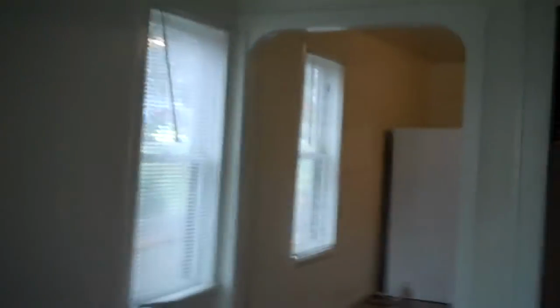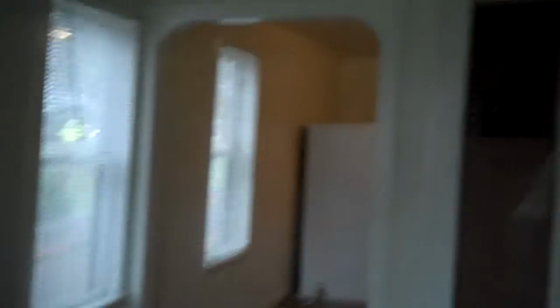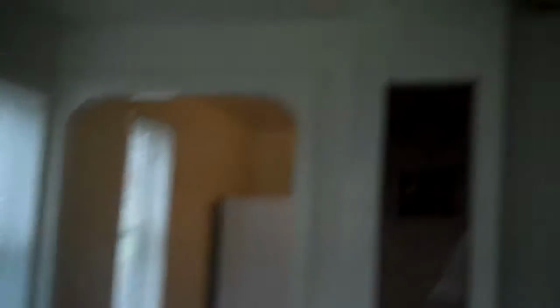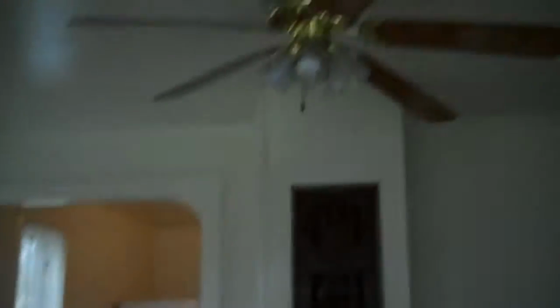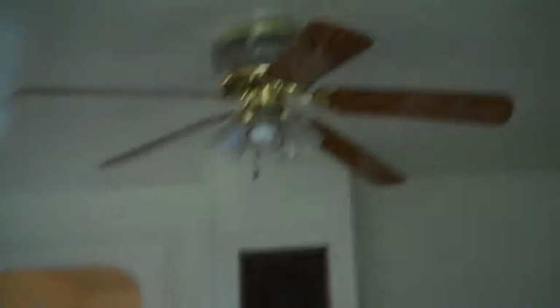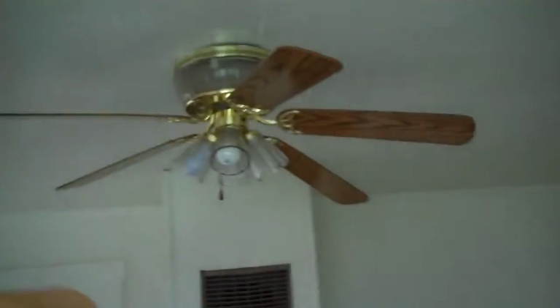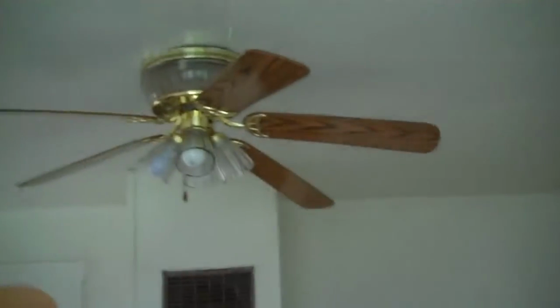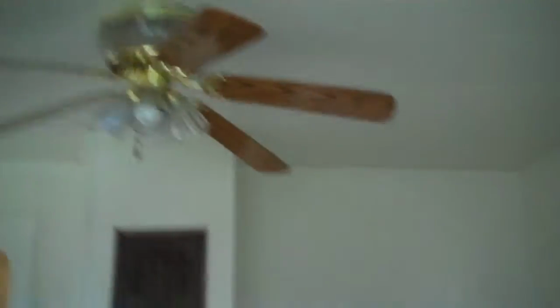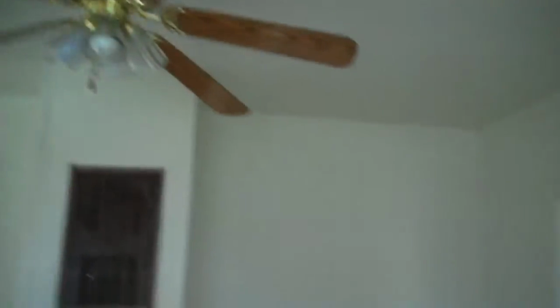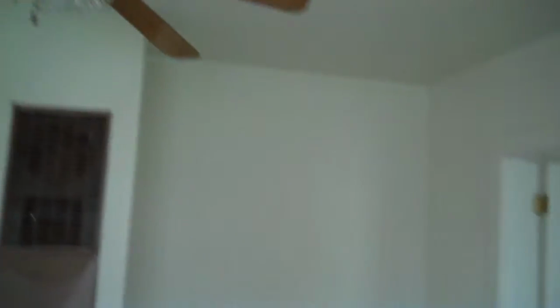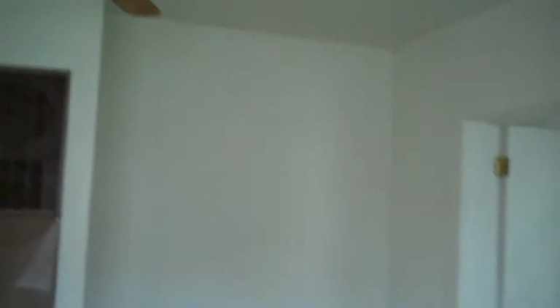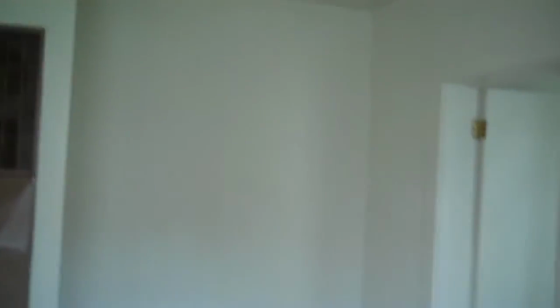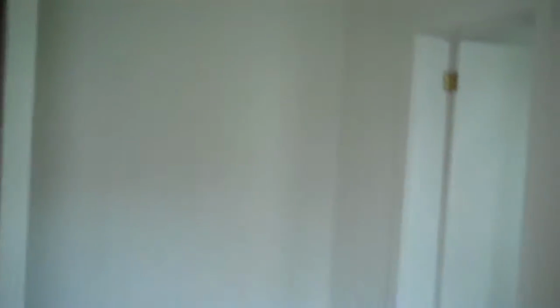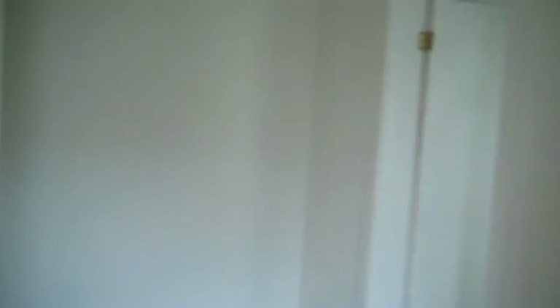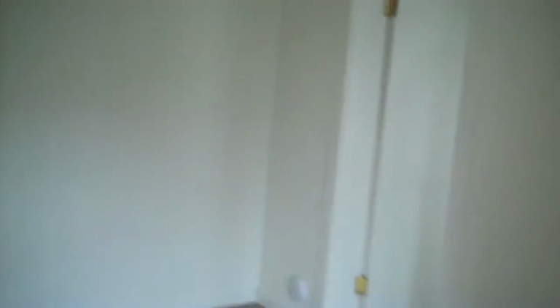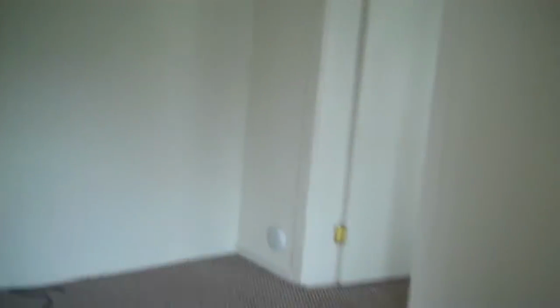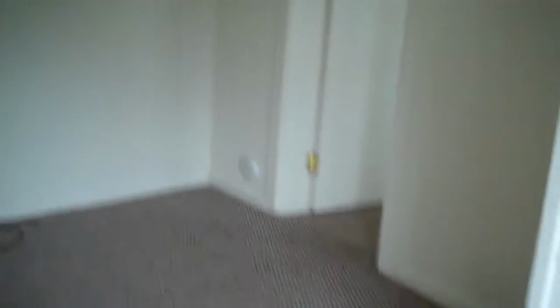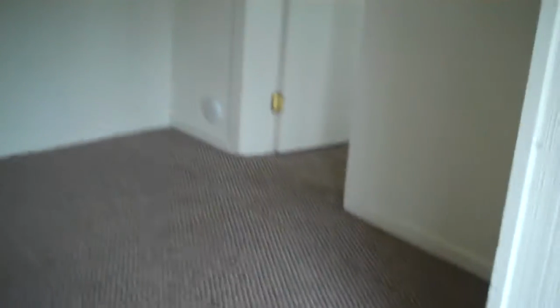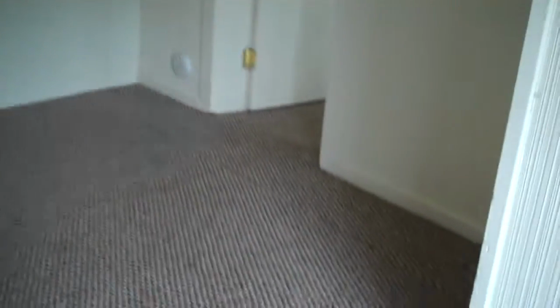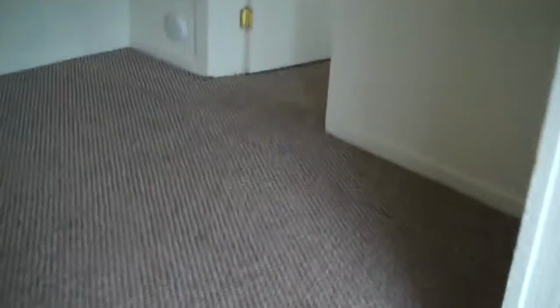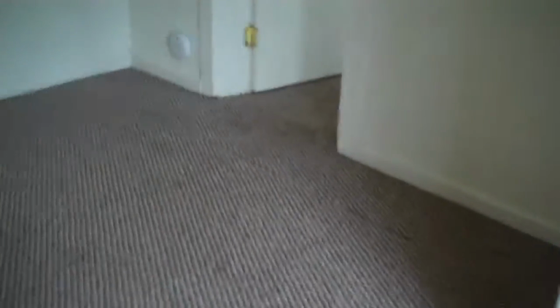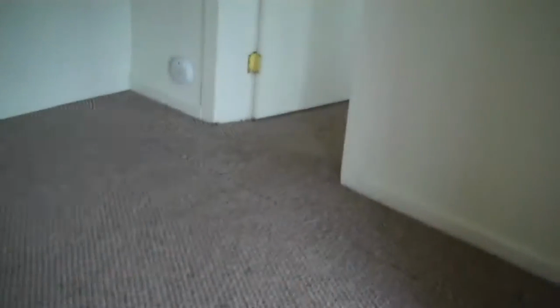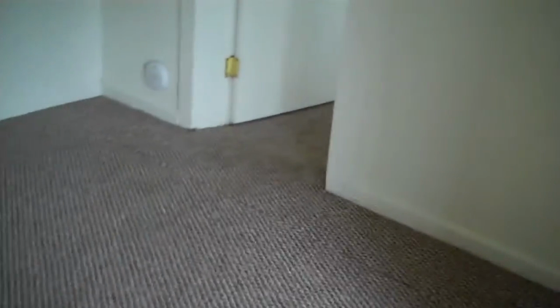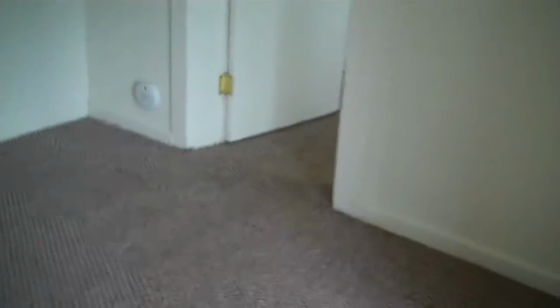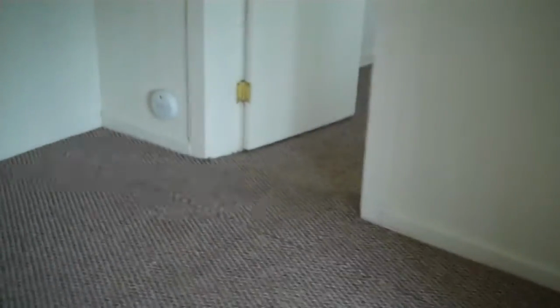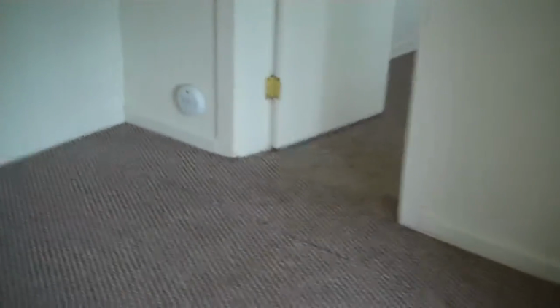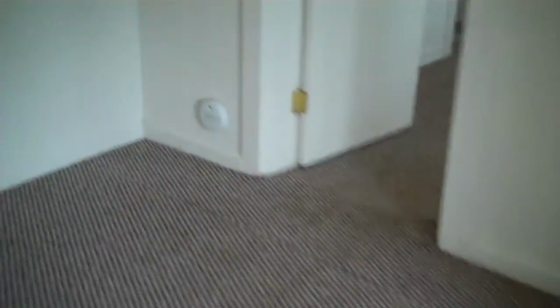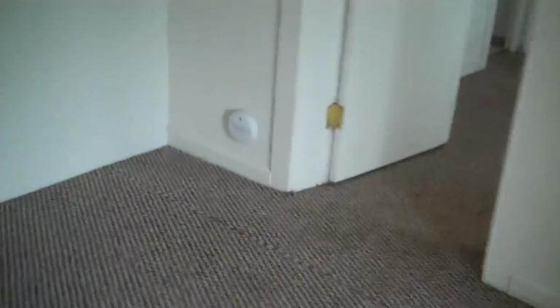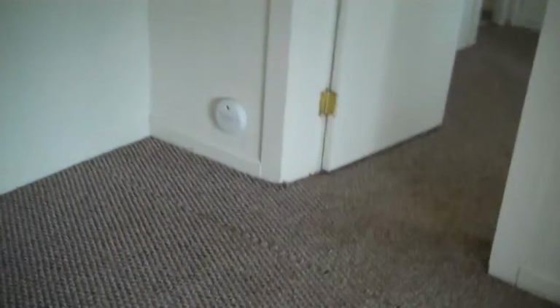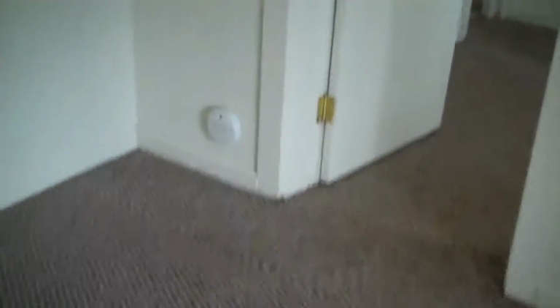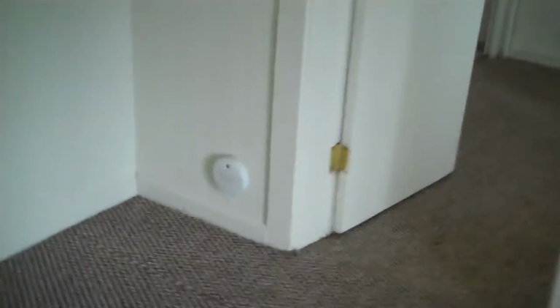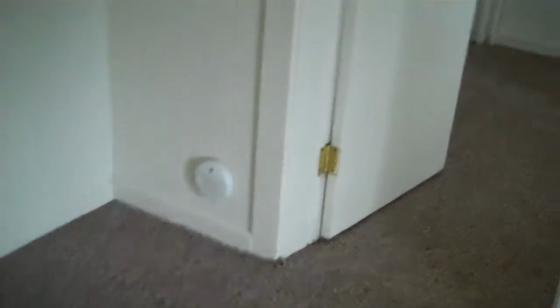It's got ceiling fans. It's been freshly painted and has a CO alarm.